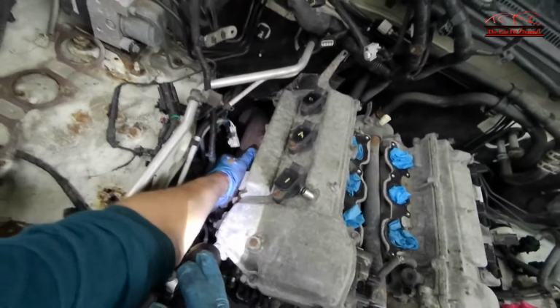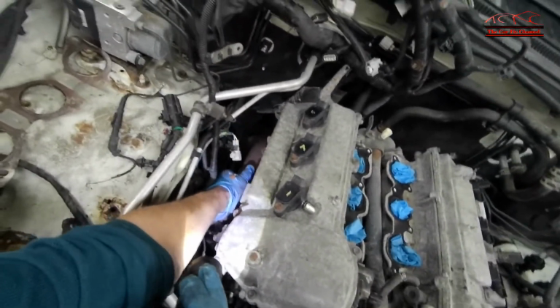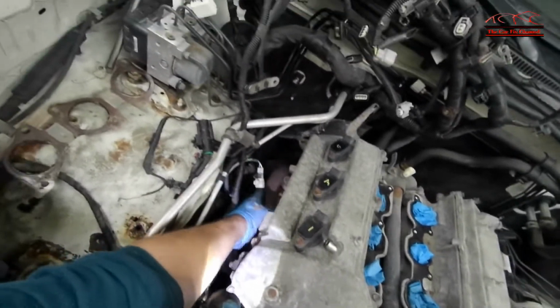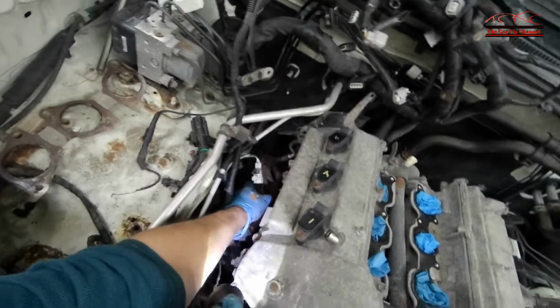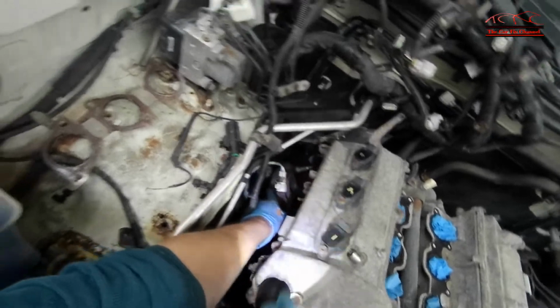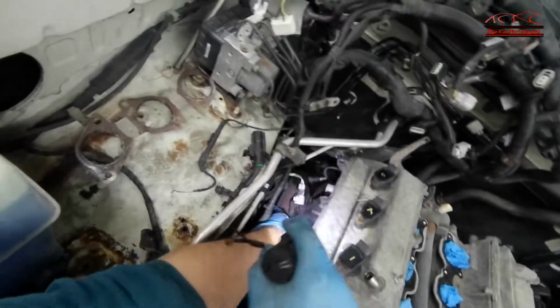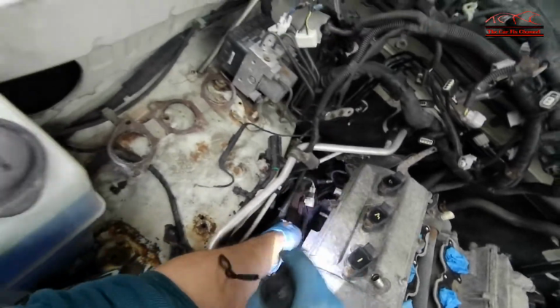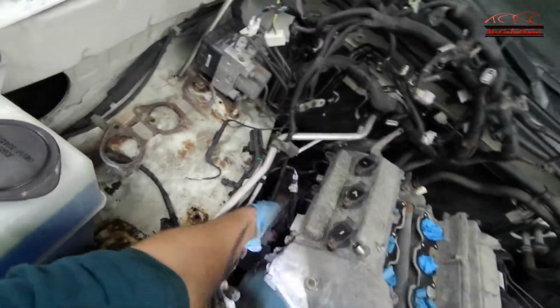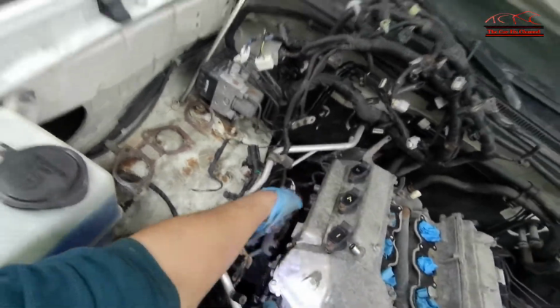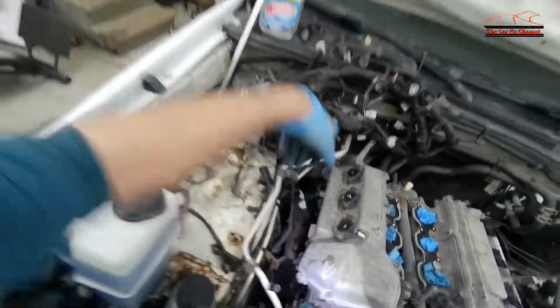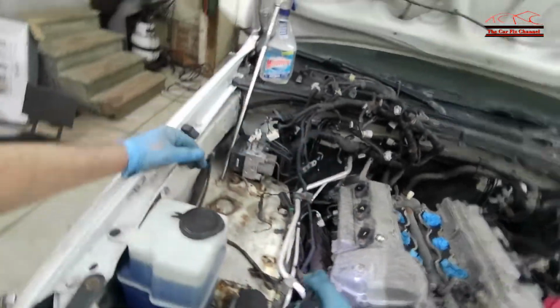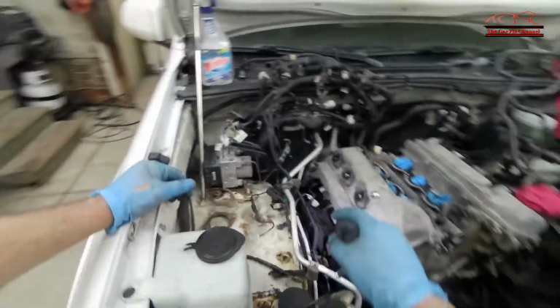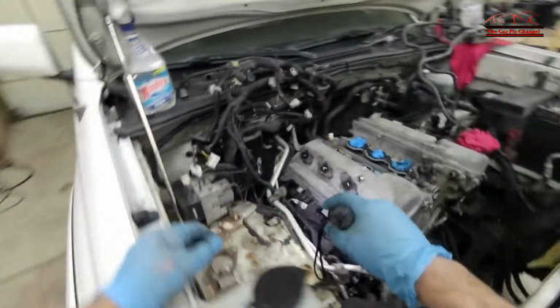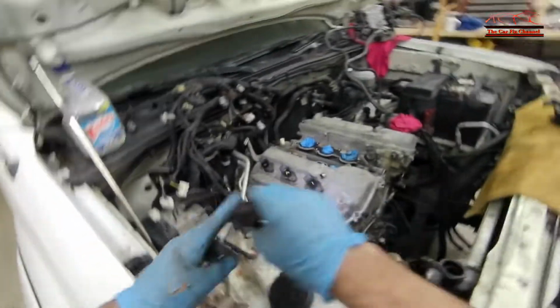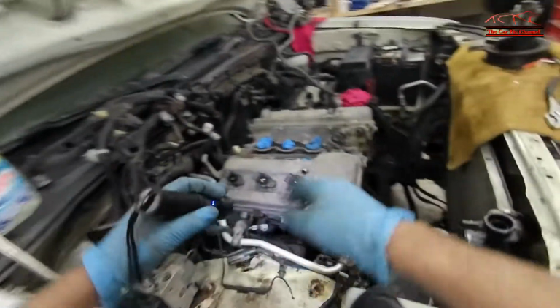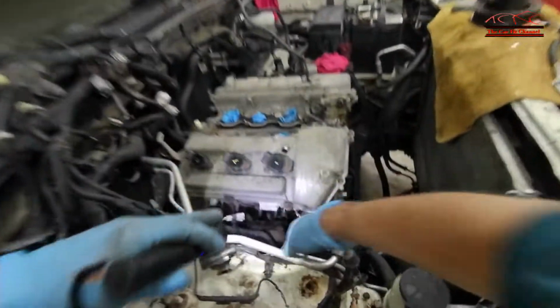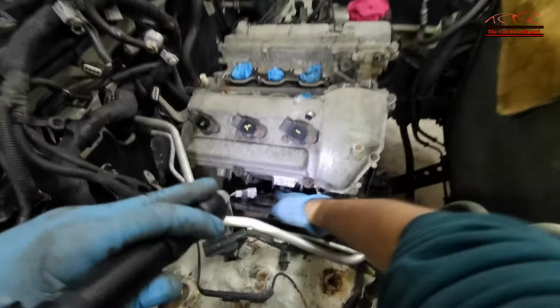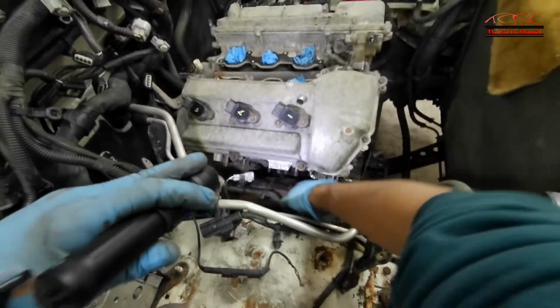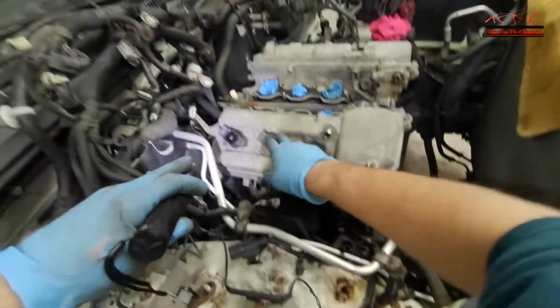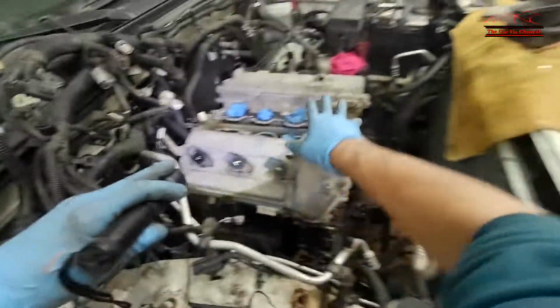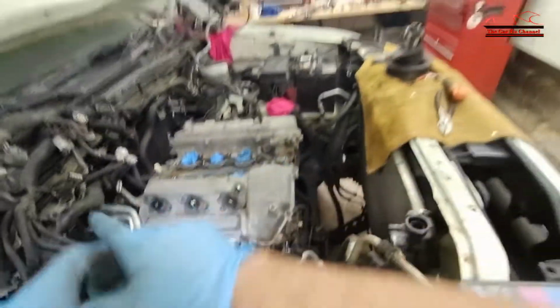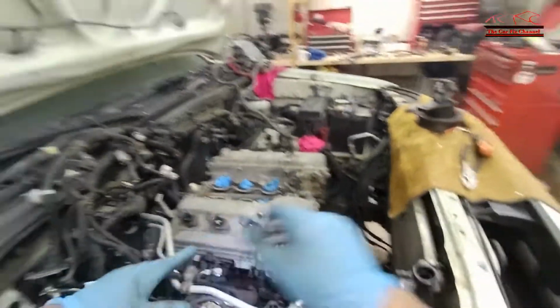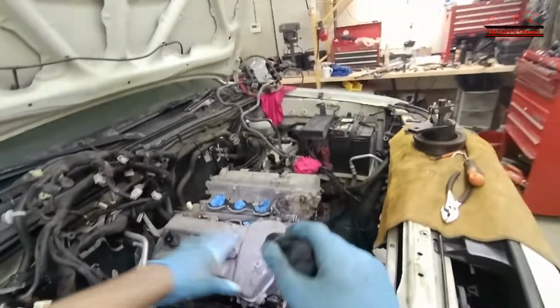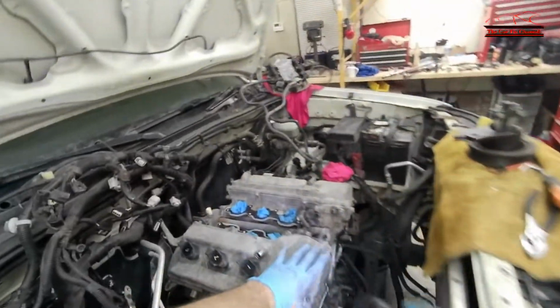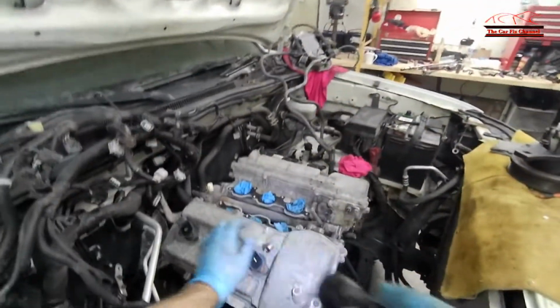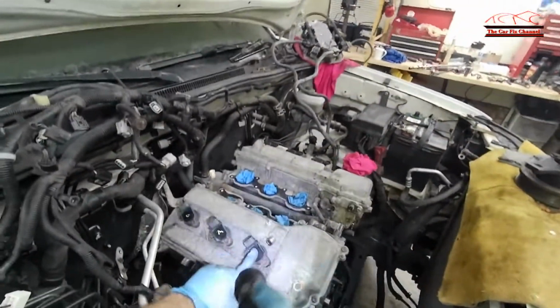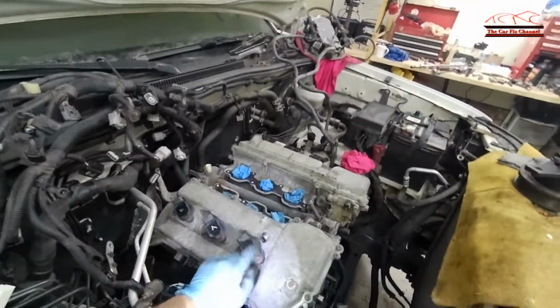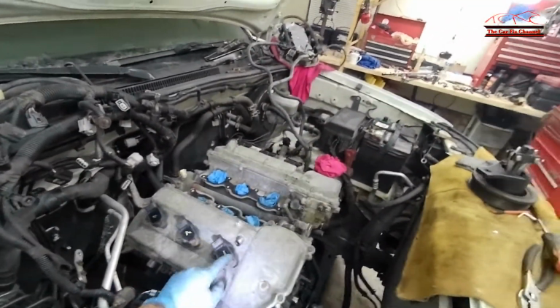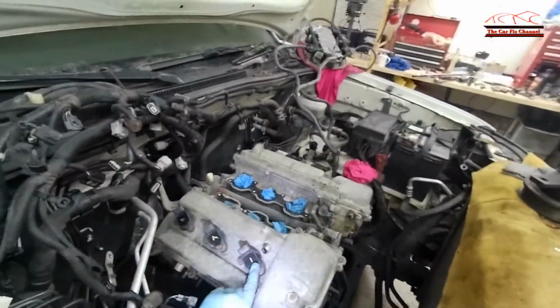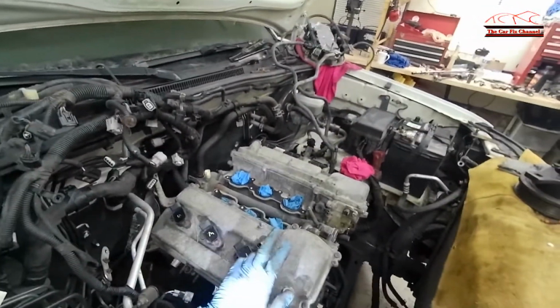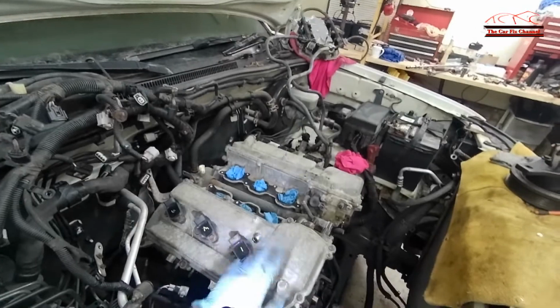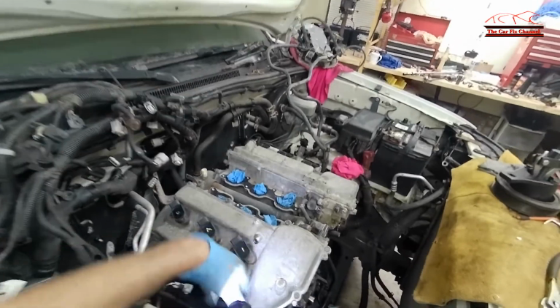There we go. Now the exhaust manifolds are separated from the cylinder head. So now I'm going to remove the ignition coils, the spark plugs, and the valve covers.